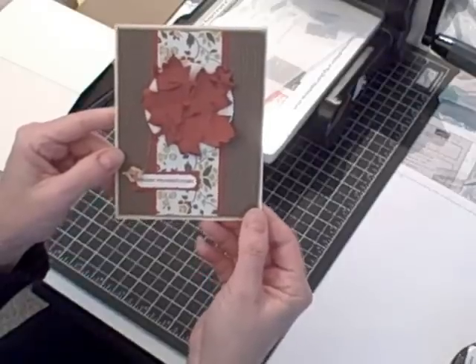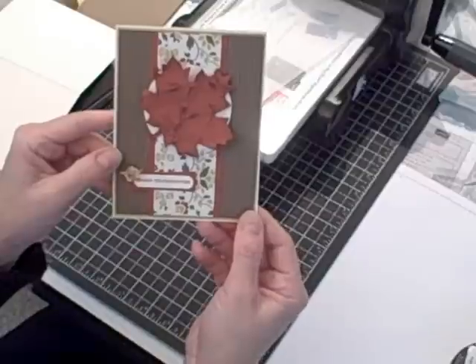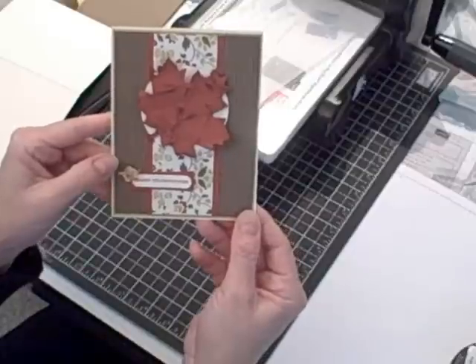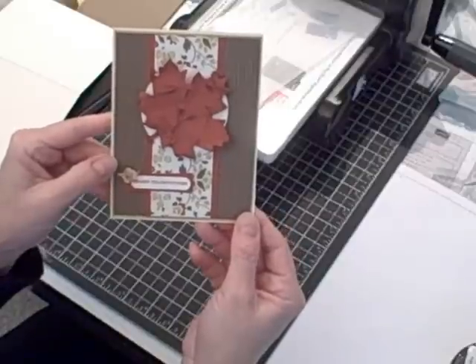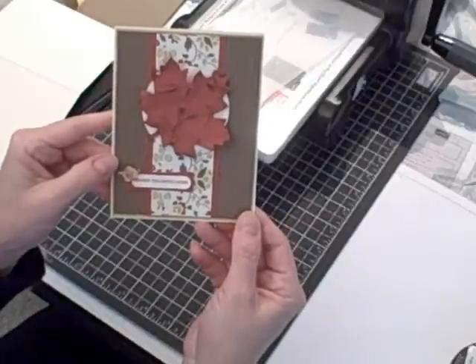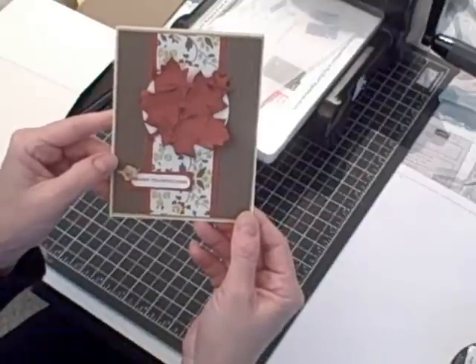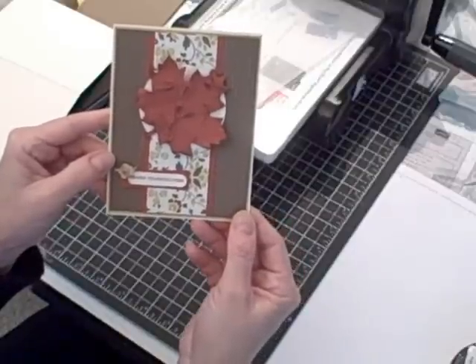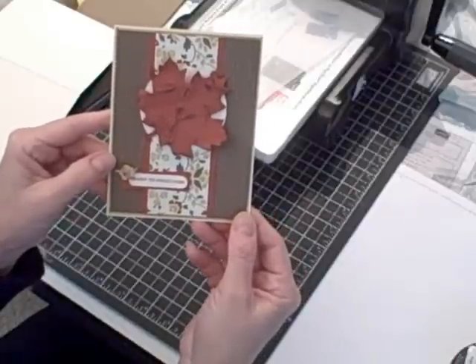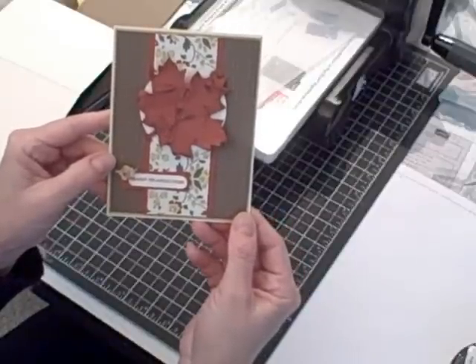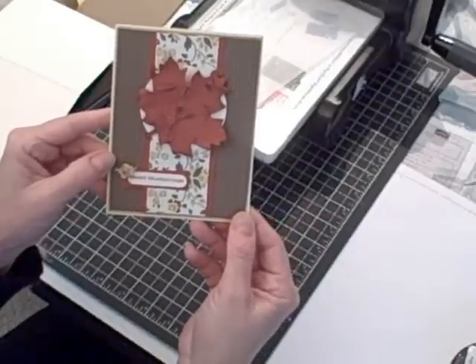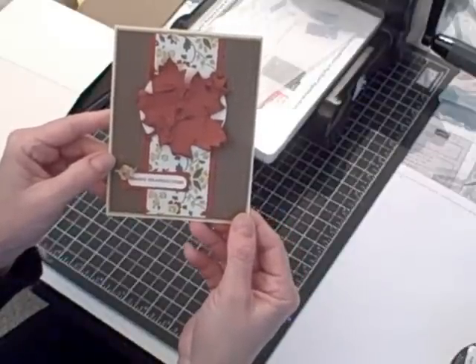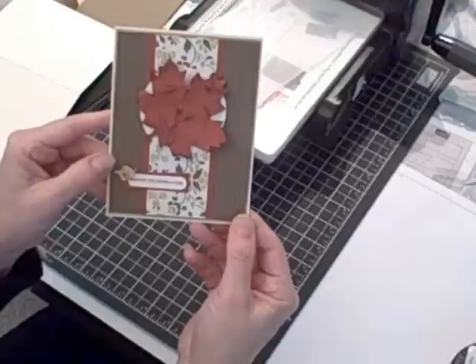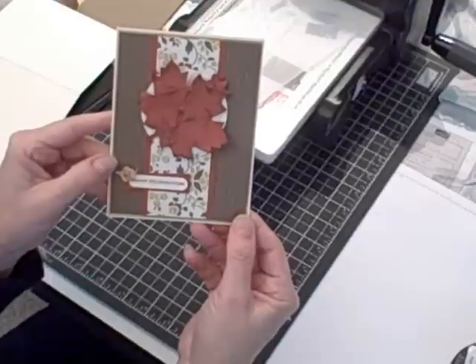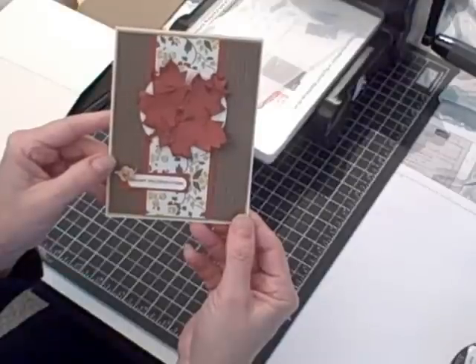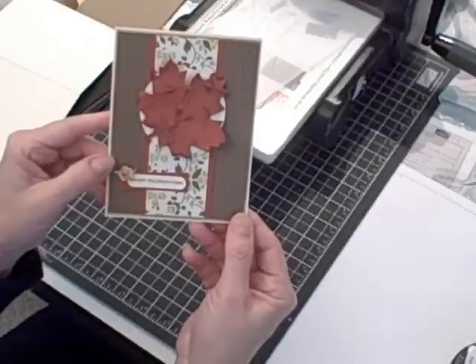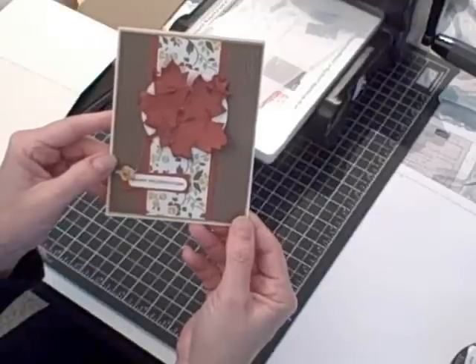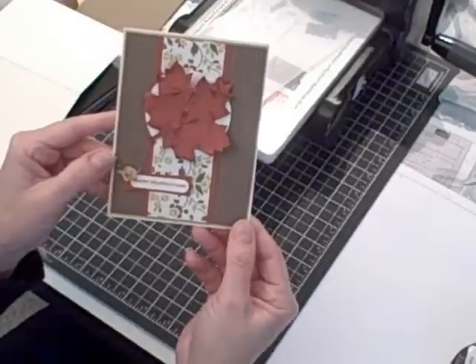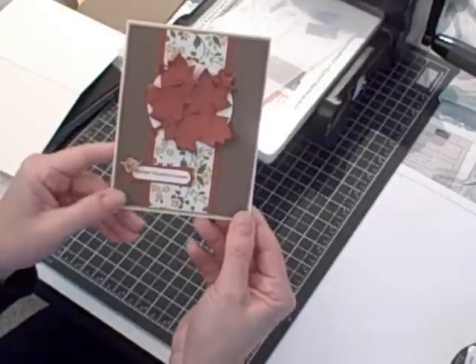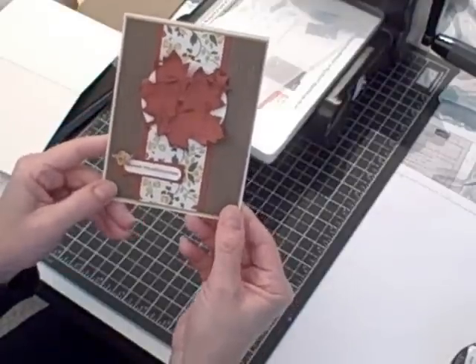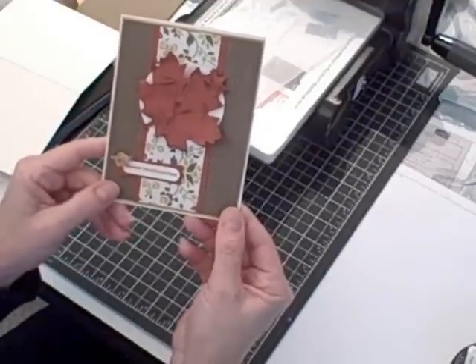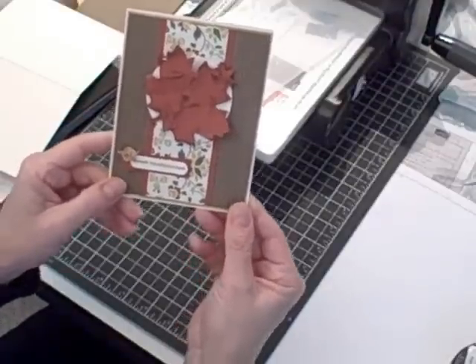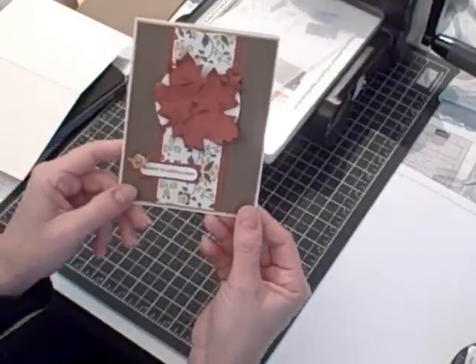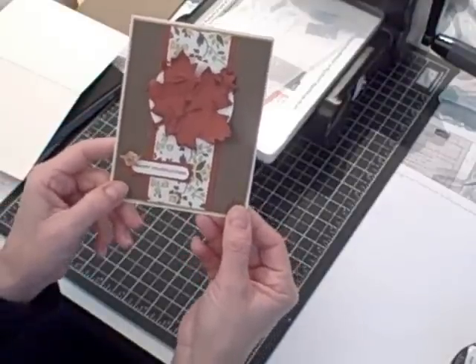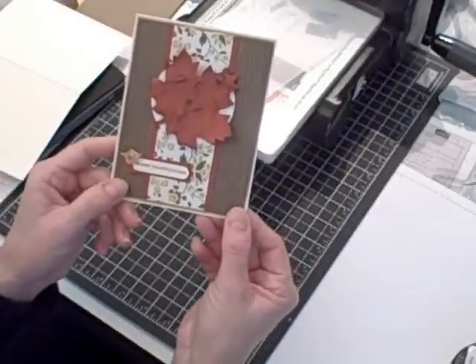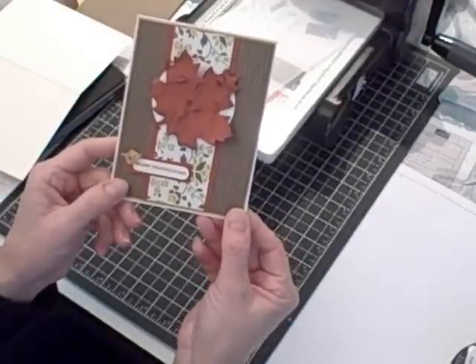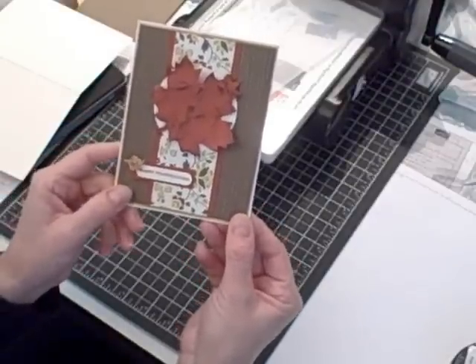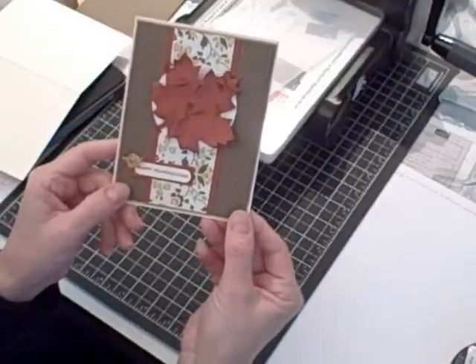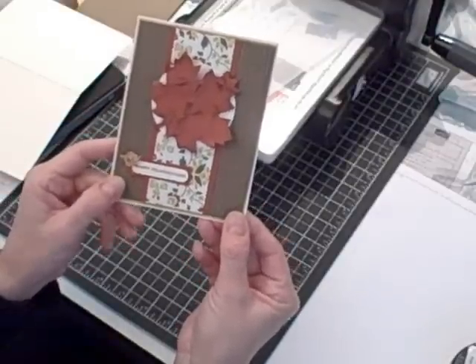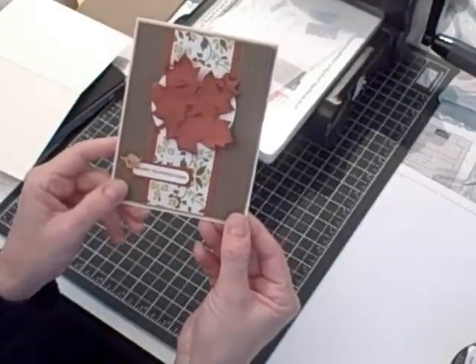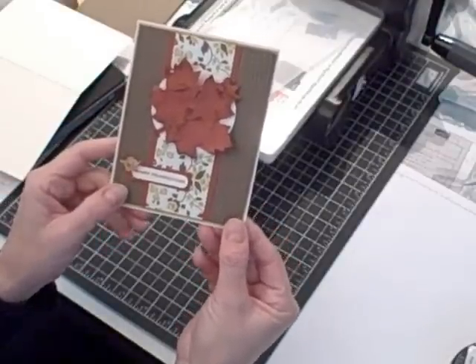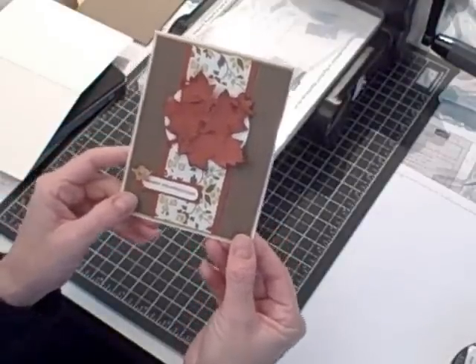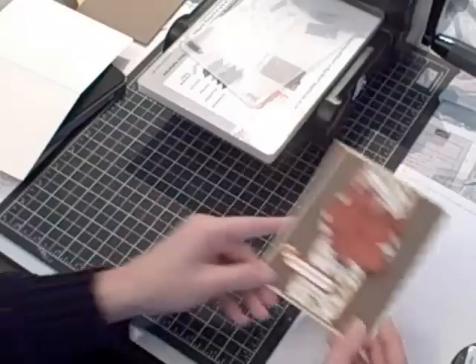Hi, I'm Terri and I'm nuts about stamping. I'm back today with another Sunday's with Sizzix project. It's a Thanksgiving card that I made using my Big Shot and I'd like to show you how to make it at home.